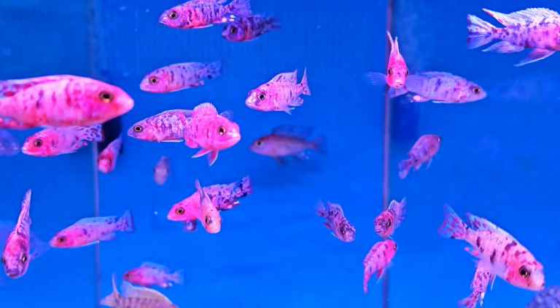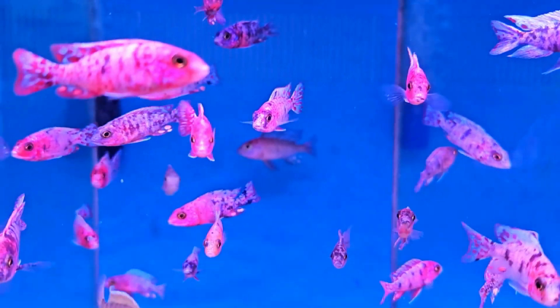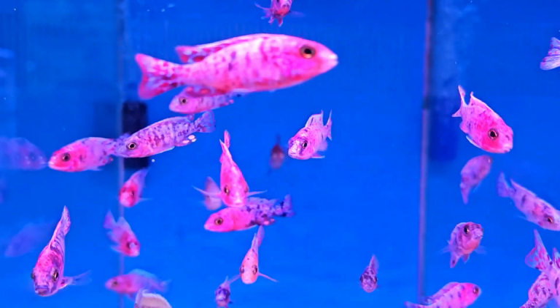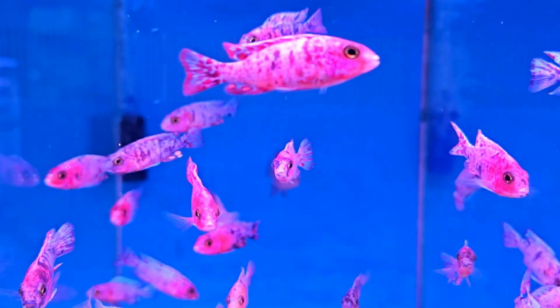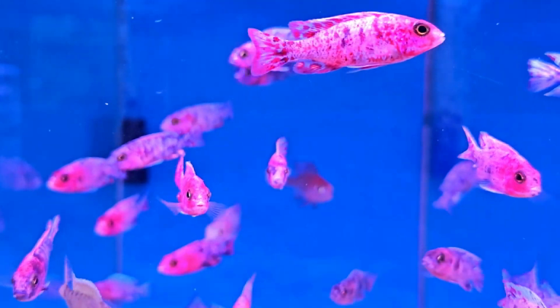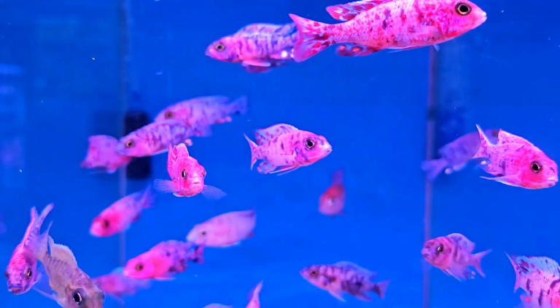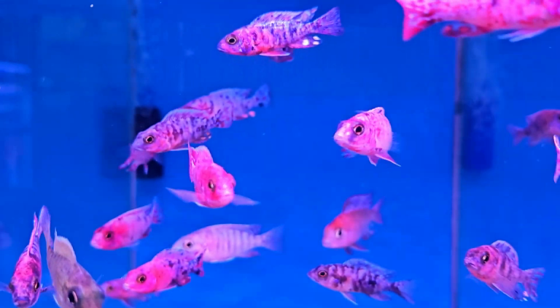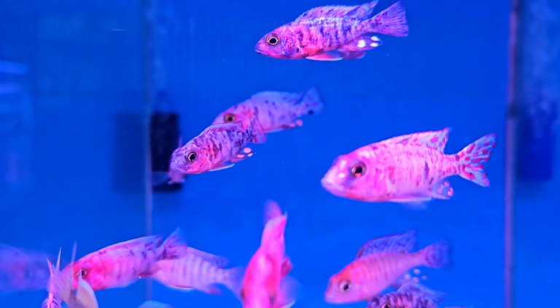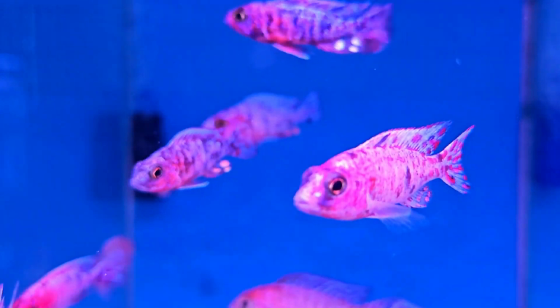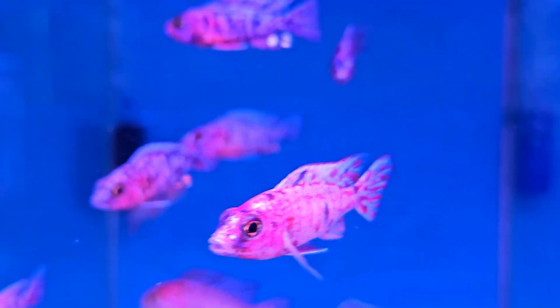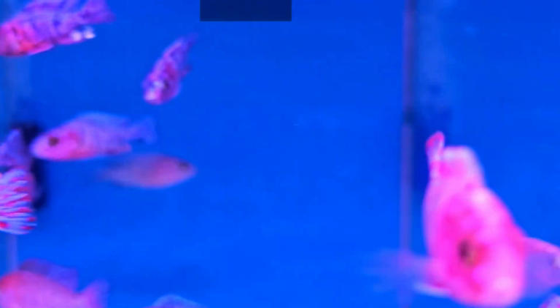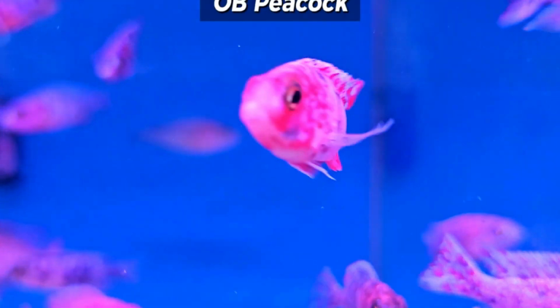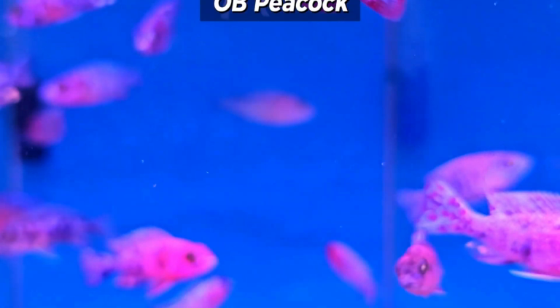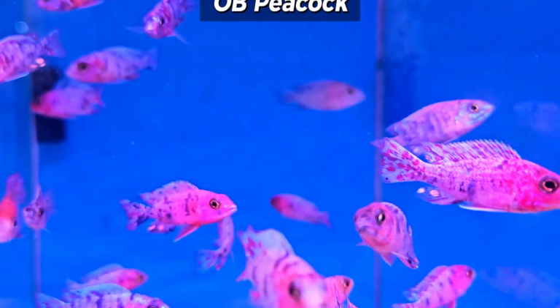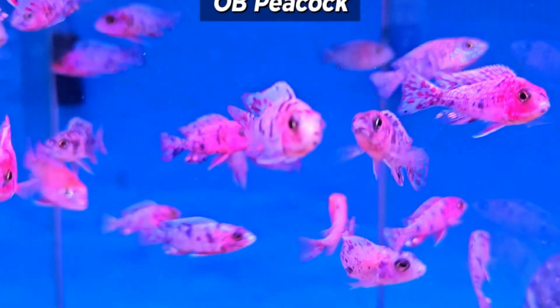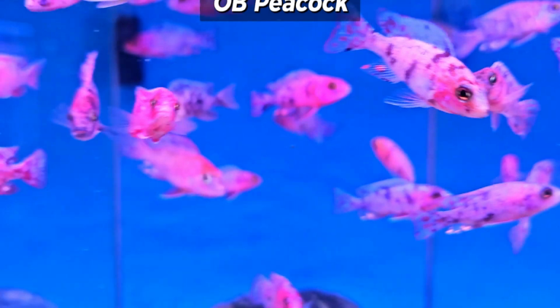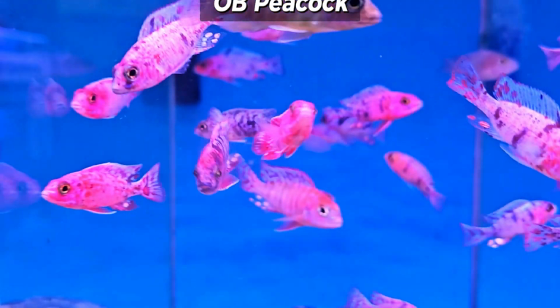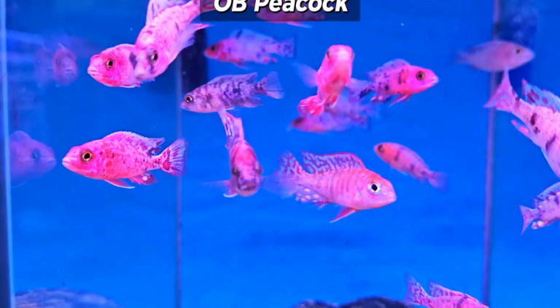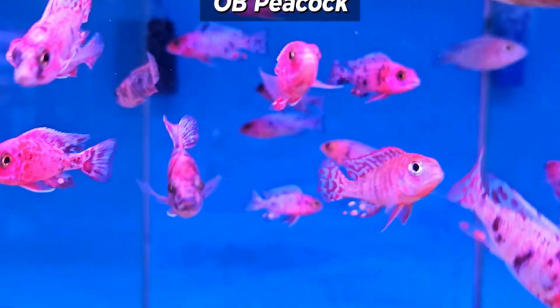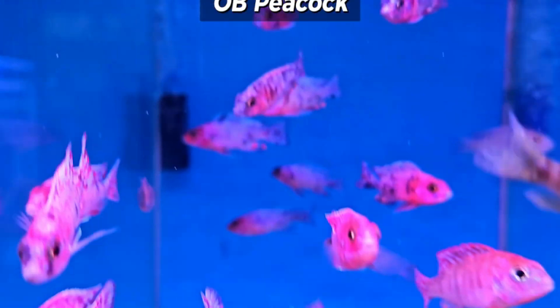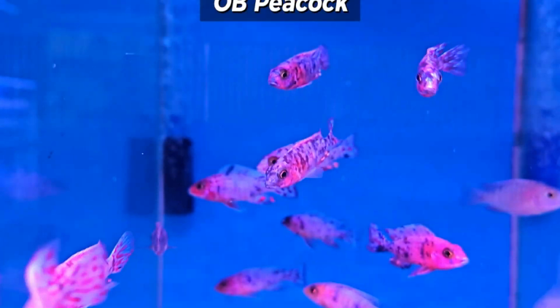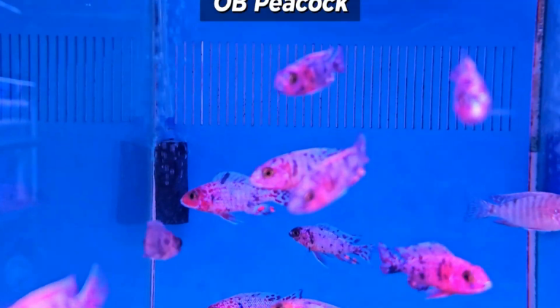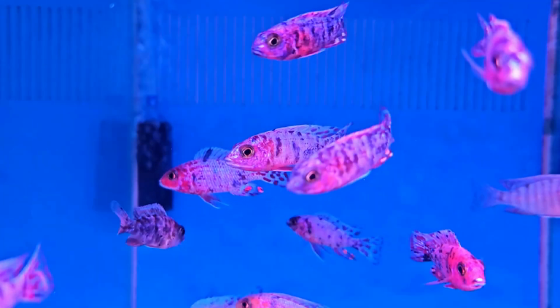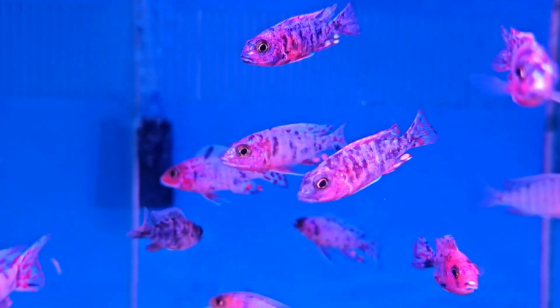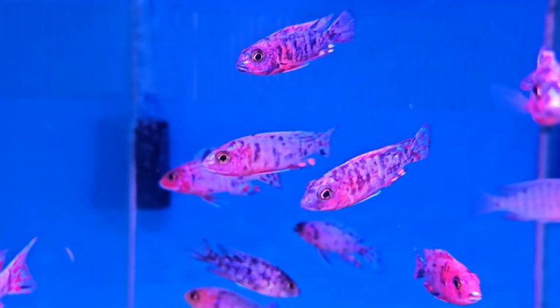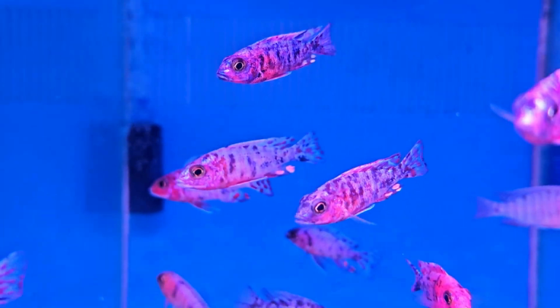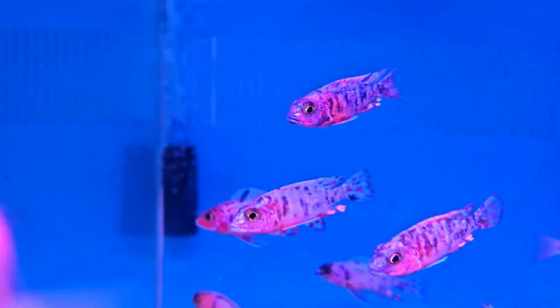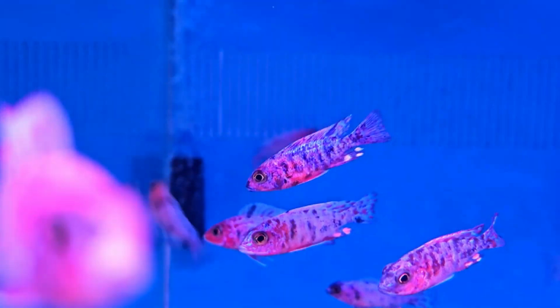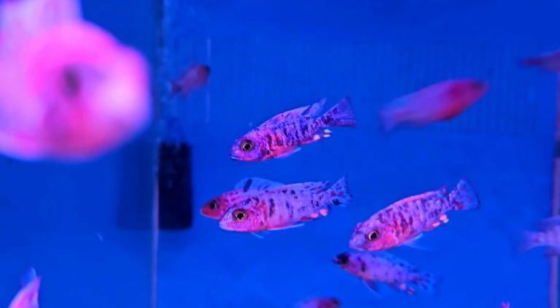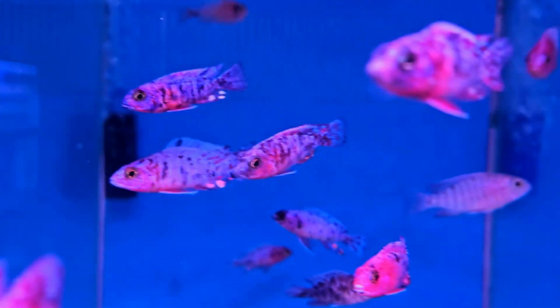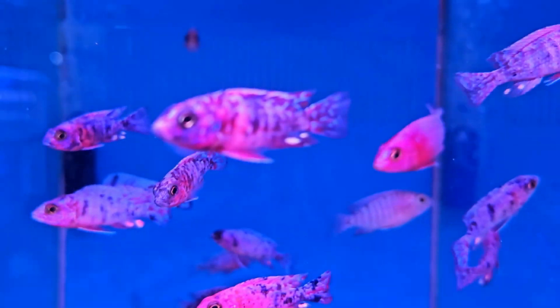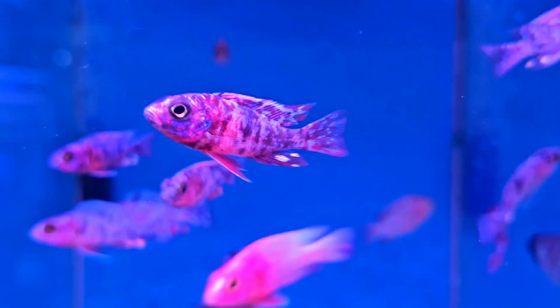I managed to get some more awesome OBs this week. Most of these are sort of your pinky base color, but of course they're all a little bit different and some real beauties in the bunch. Have to love your OB peacocks.